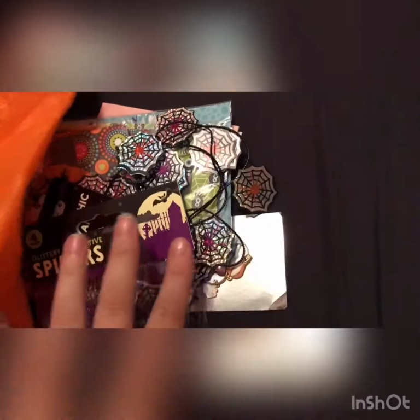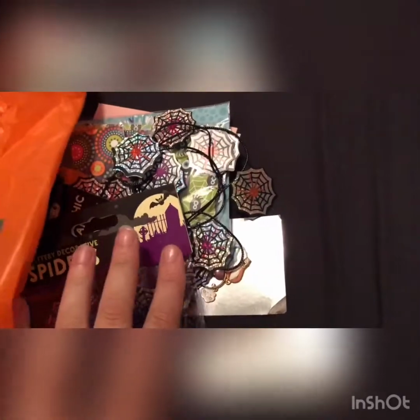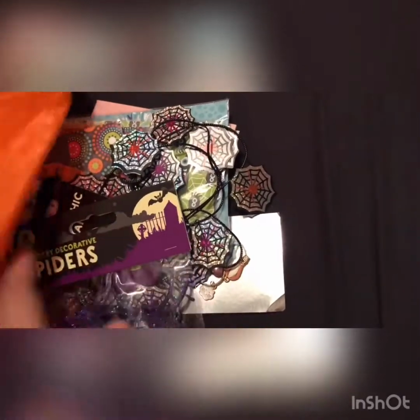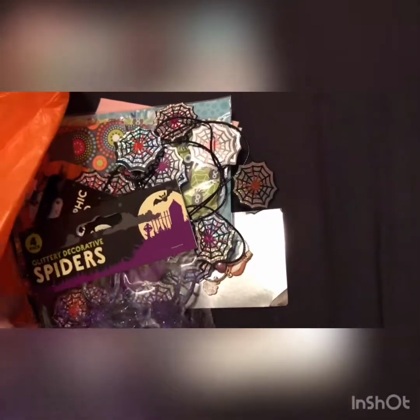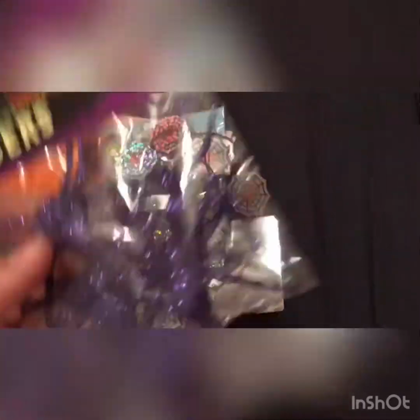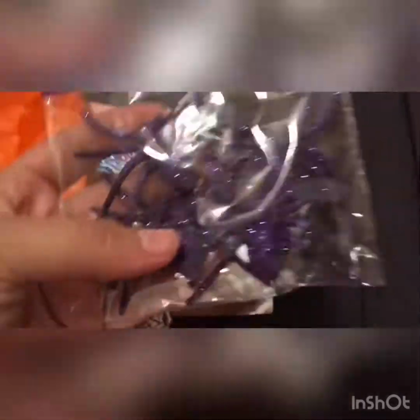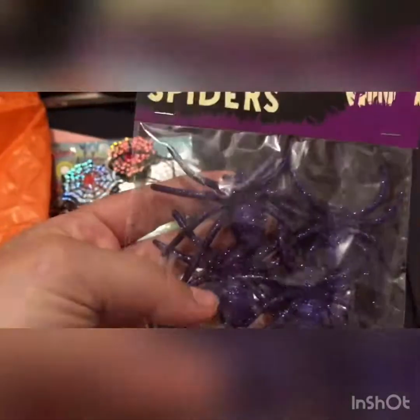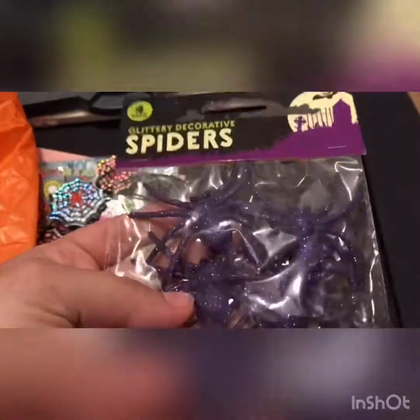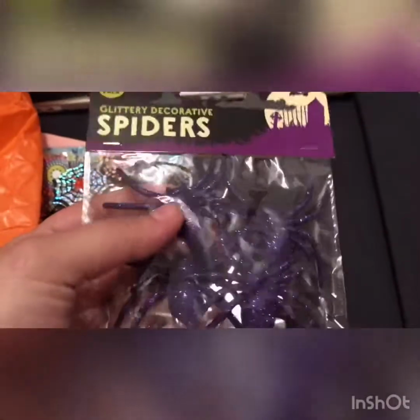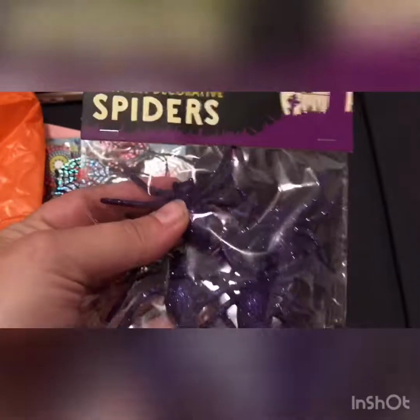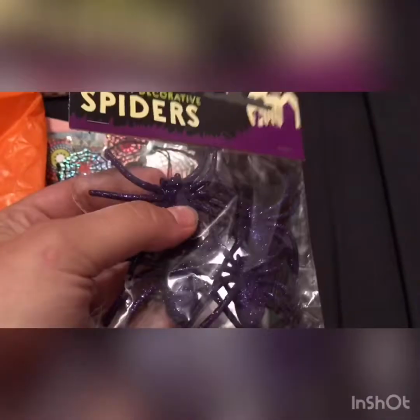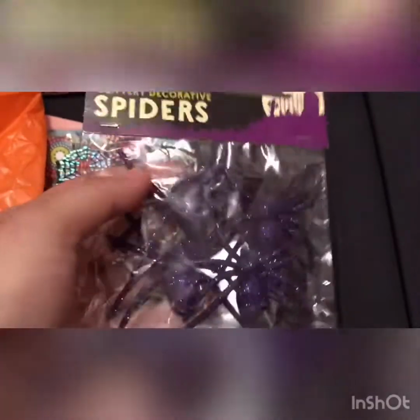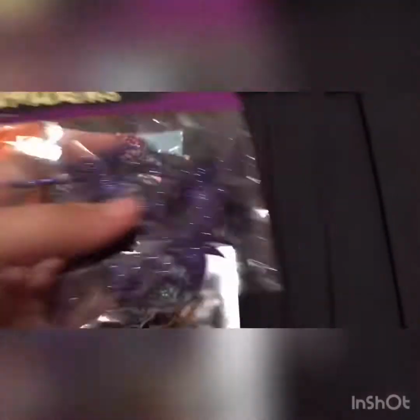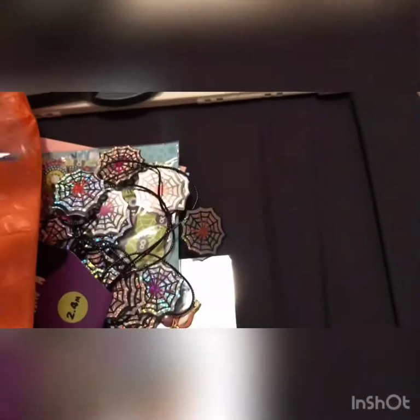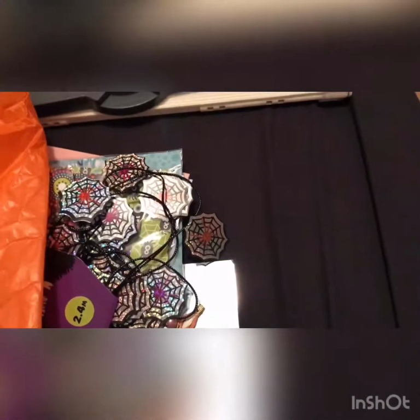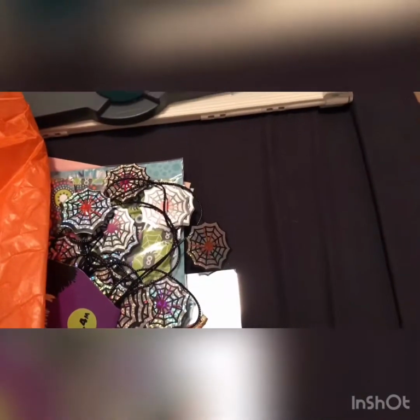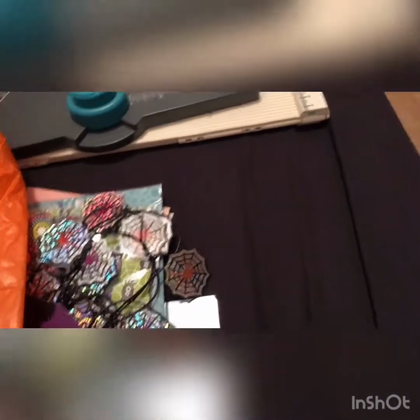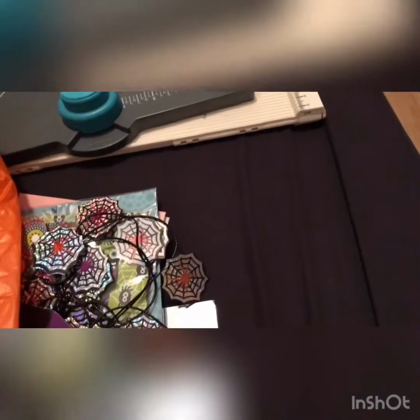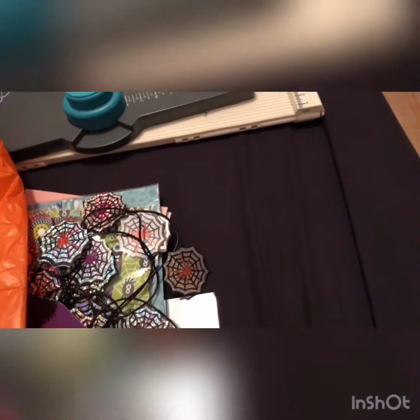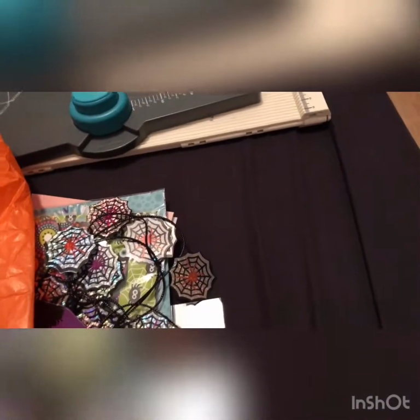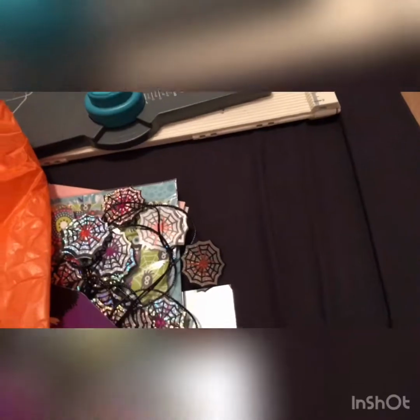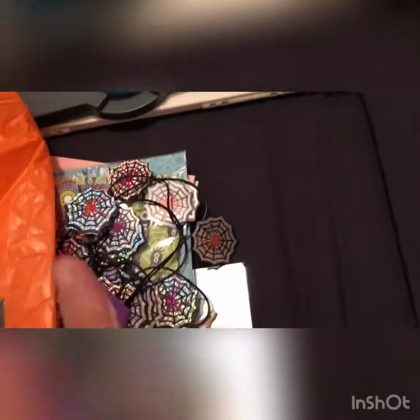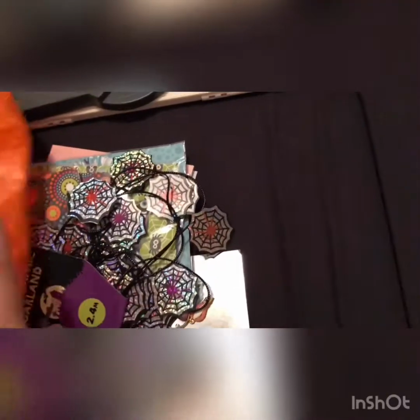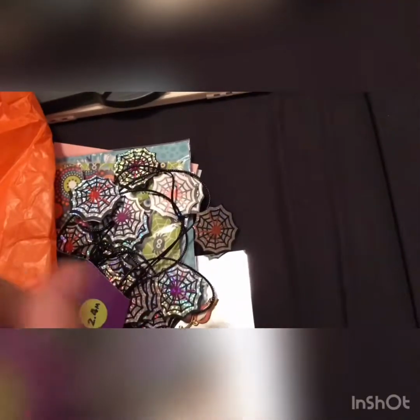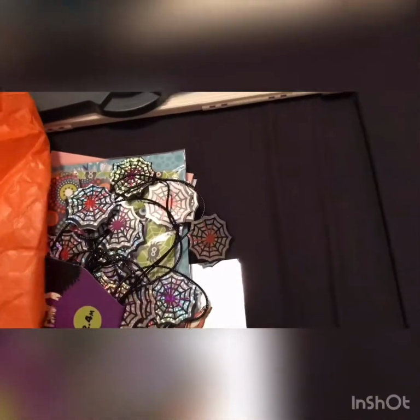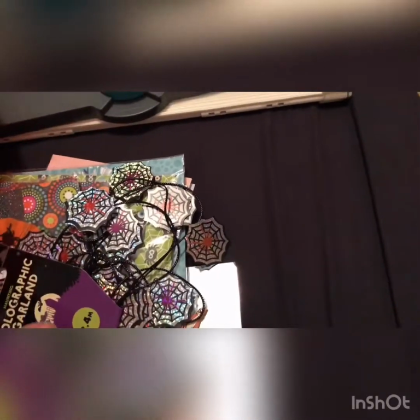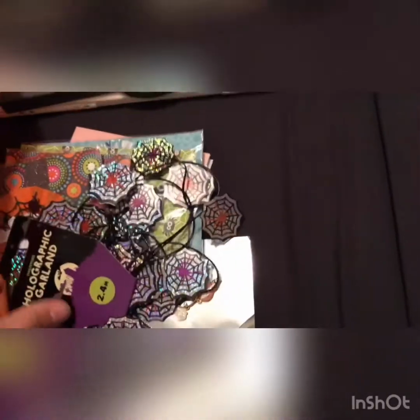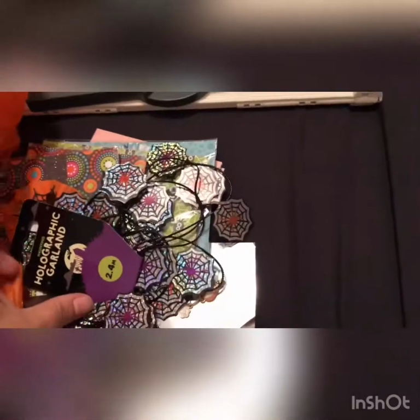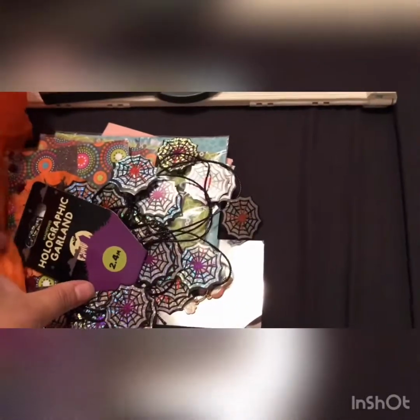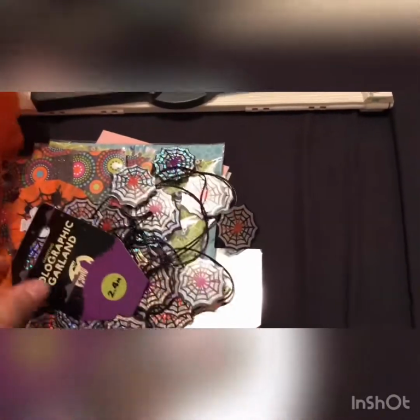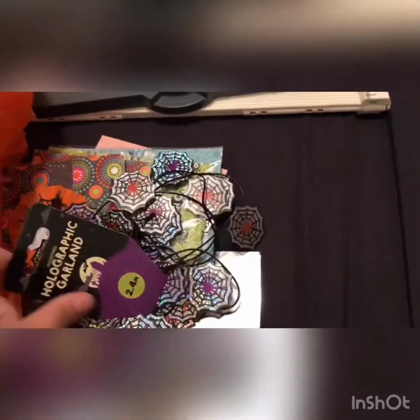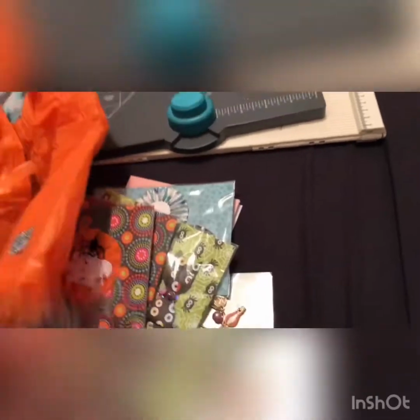She also included — and apologies if you don't like spiders — these glittery purple spiders, a four-pack of them. I'm not sure what I'll use them for yet; maybe I'll make a bow with them.